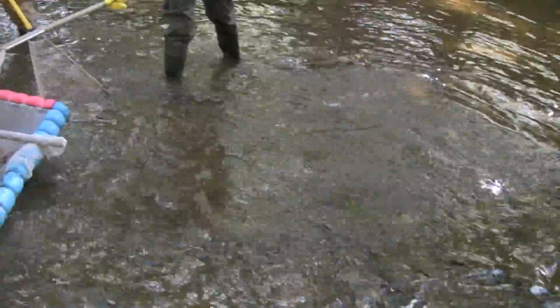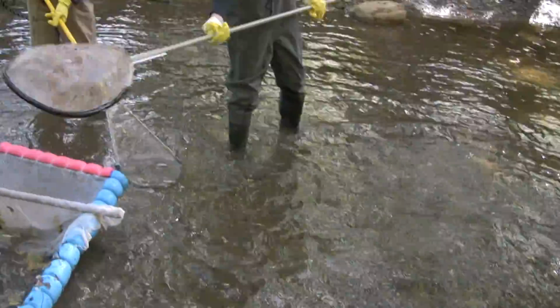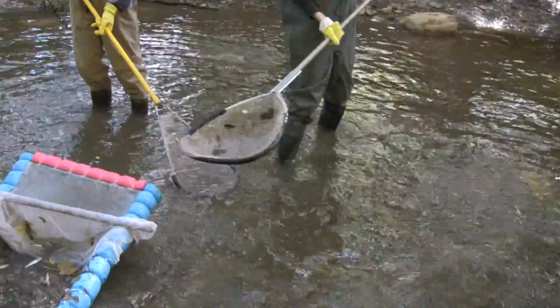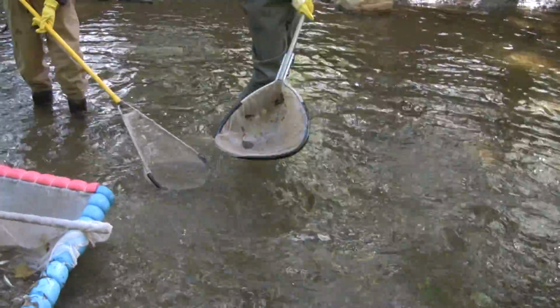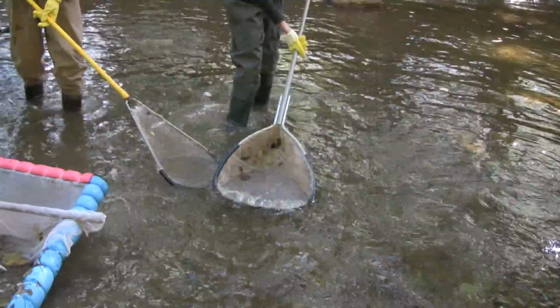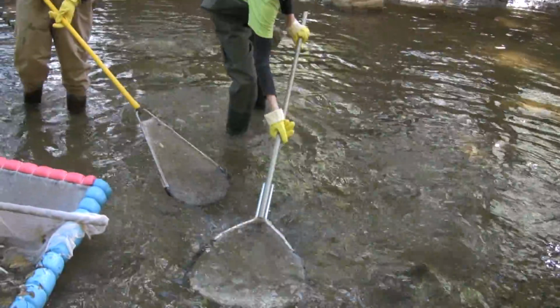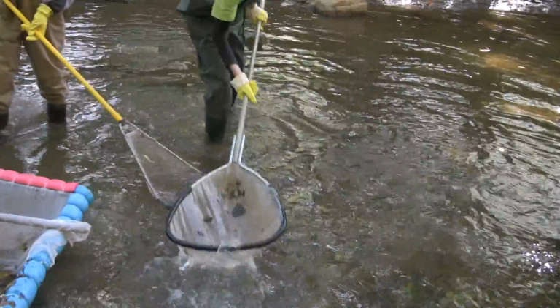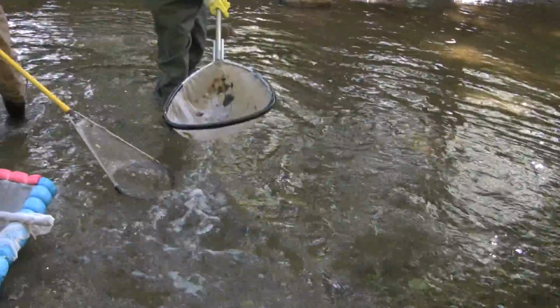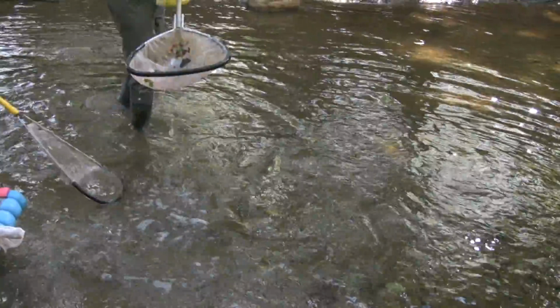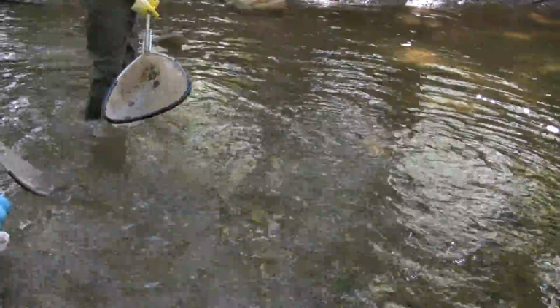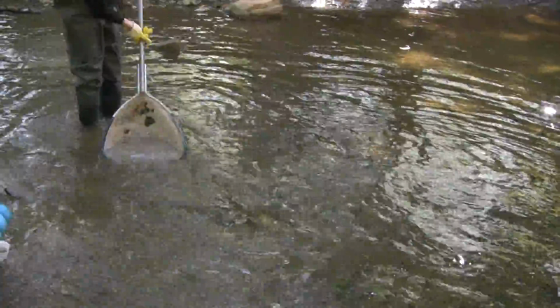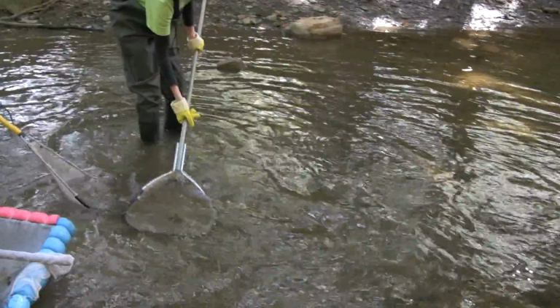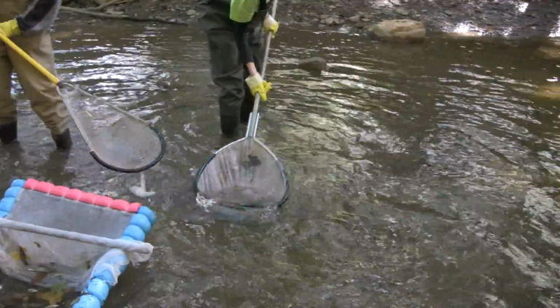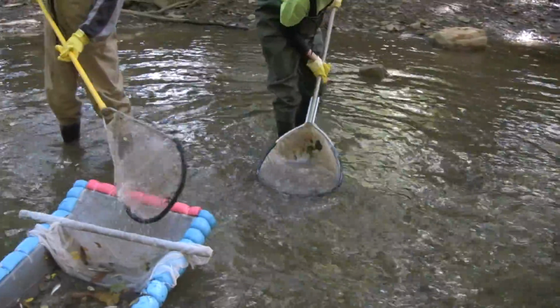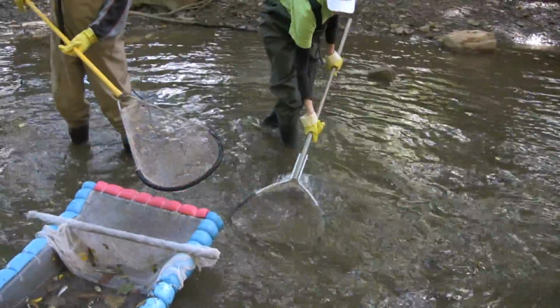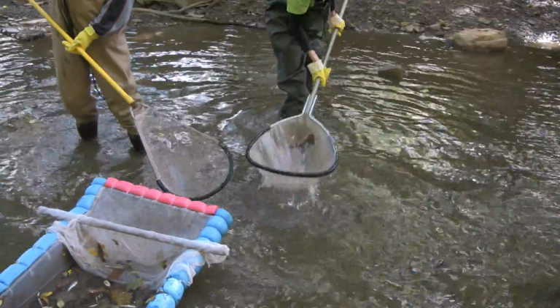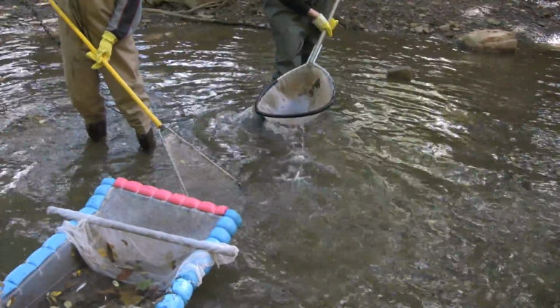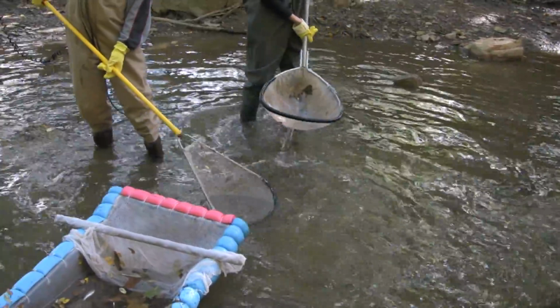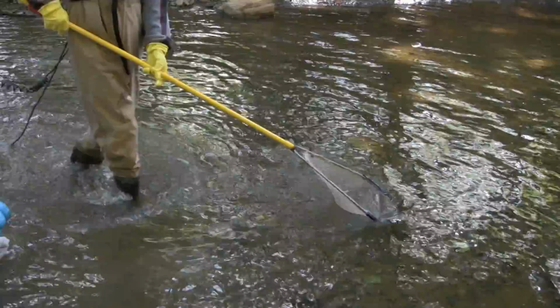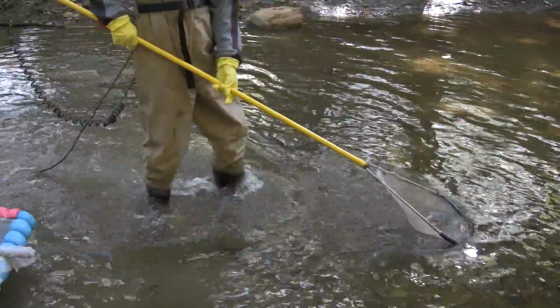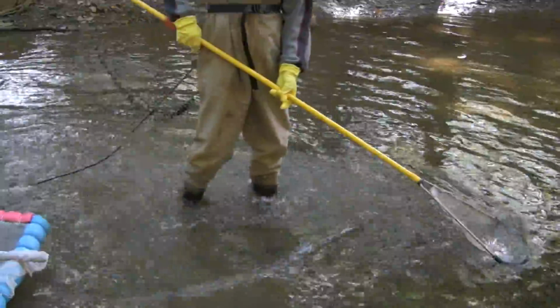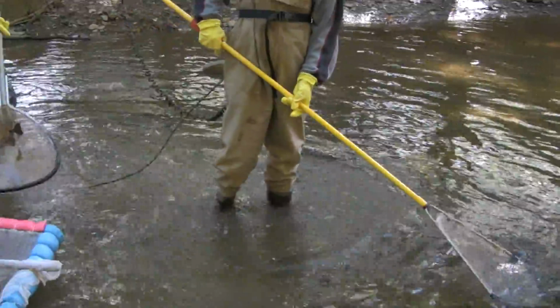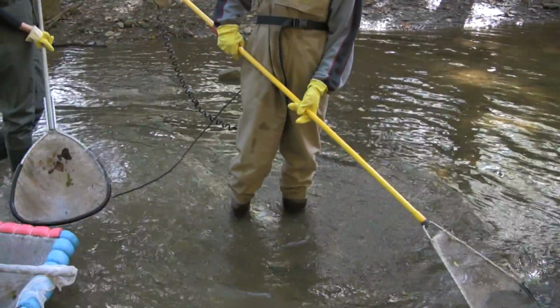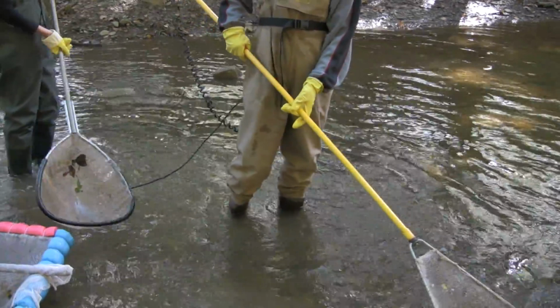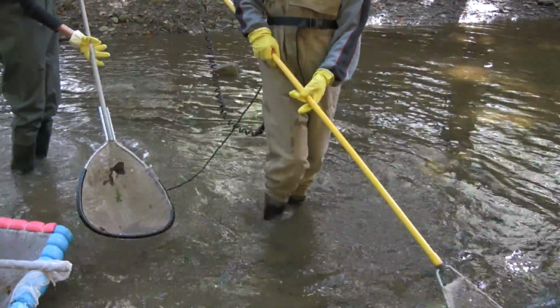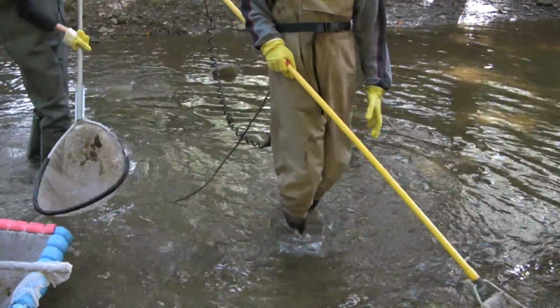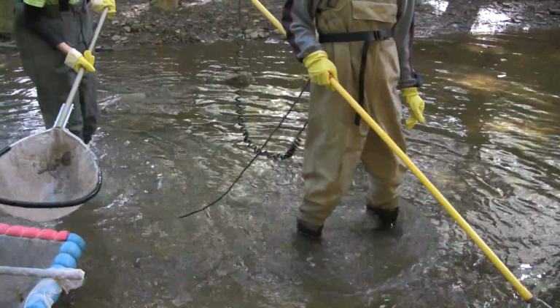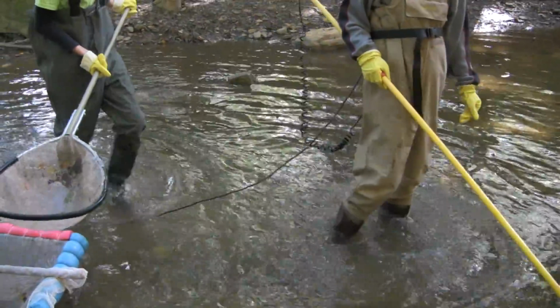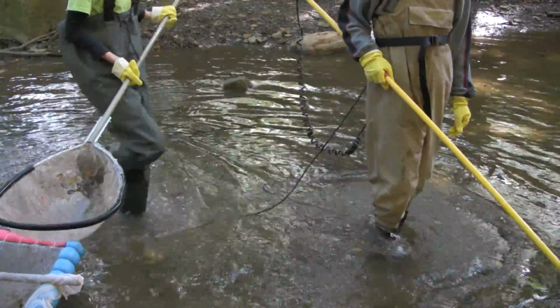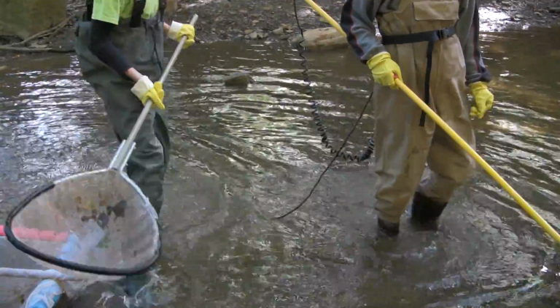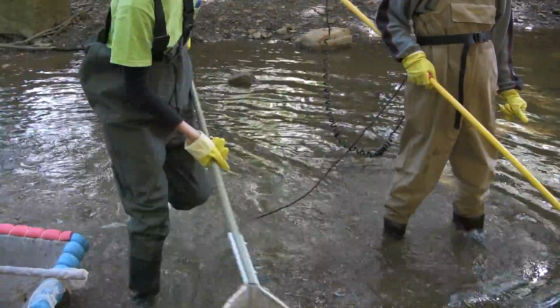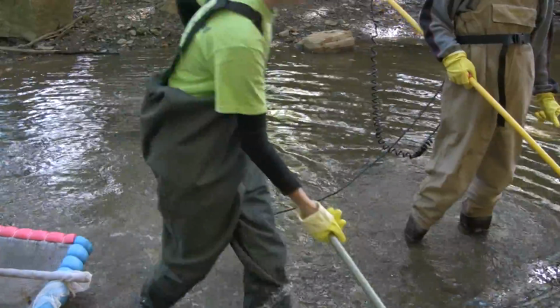How far does the shock go from the pole — a couple of feet? It depends, maybe about a foot or so. If I put my finger in the water, would I feel it? Maybe. Yeah.